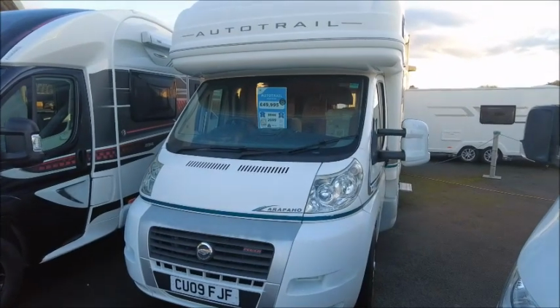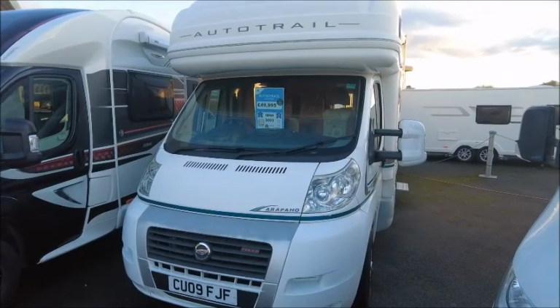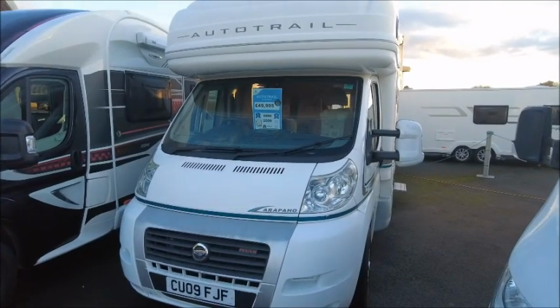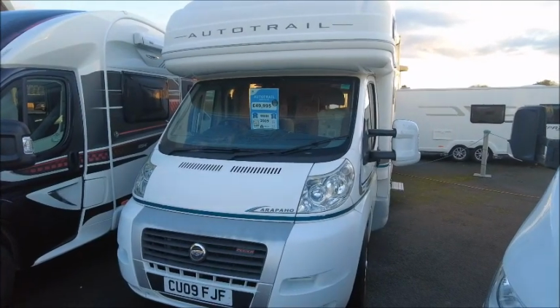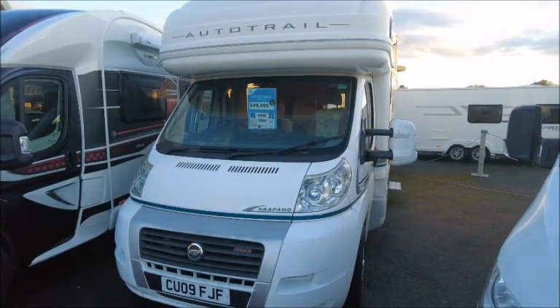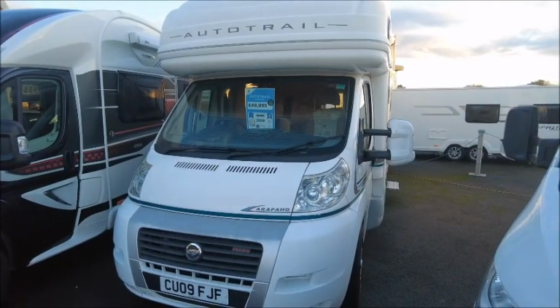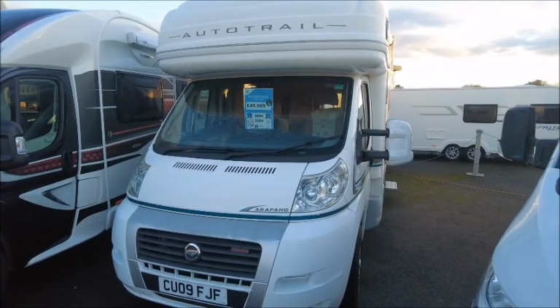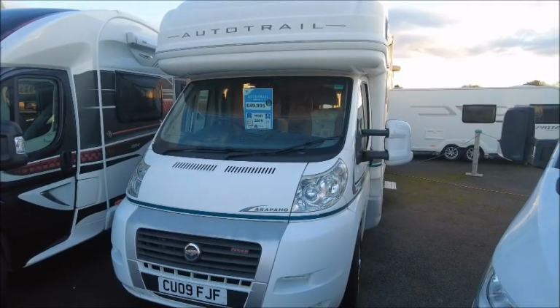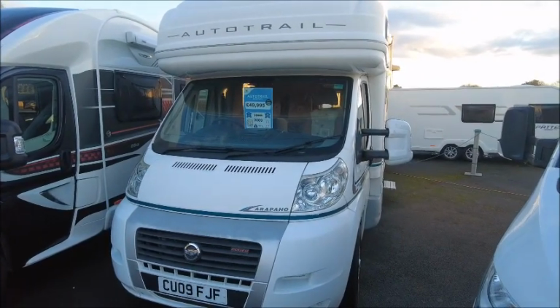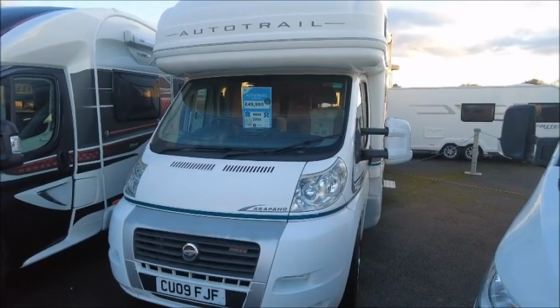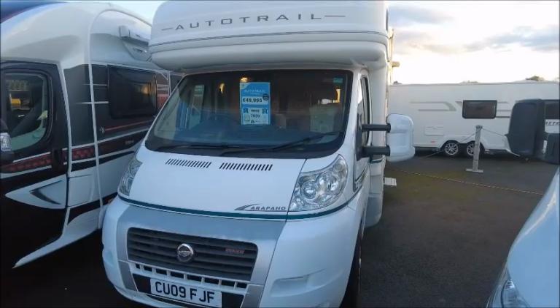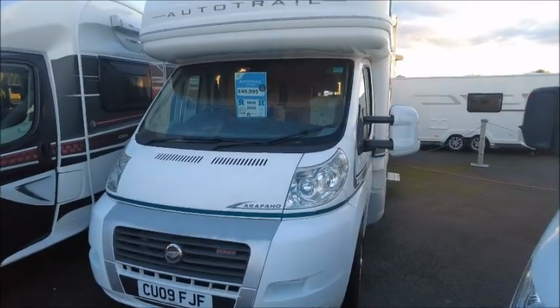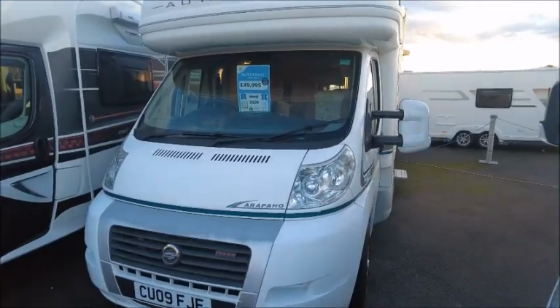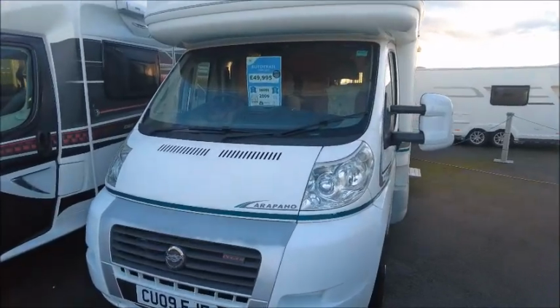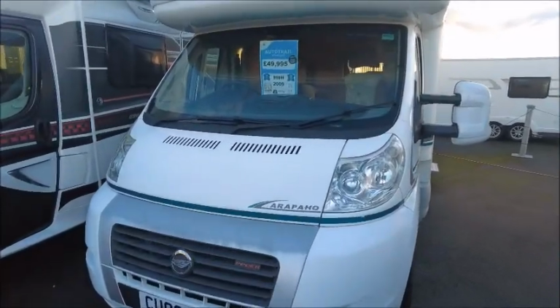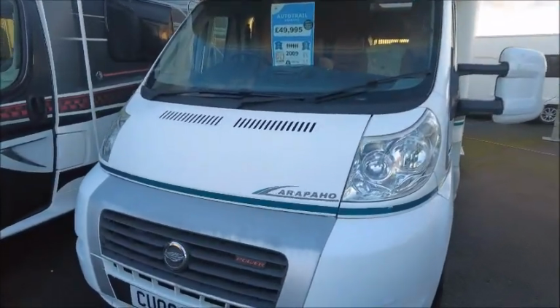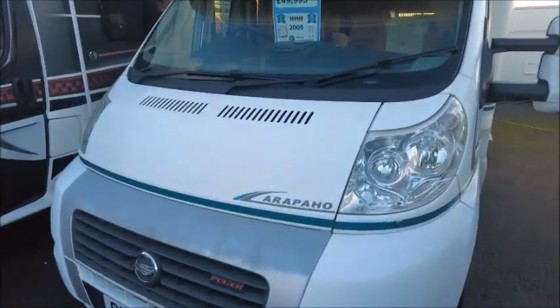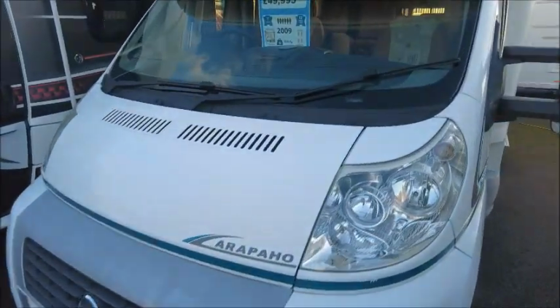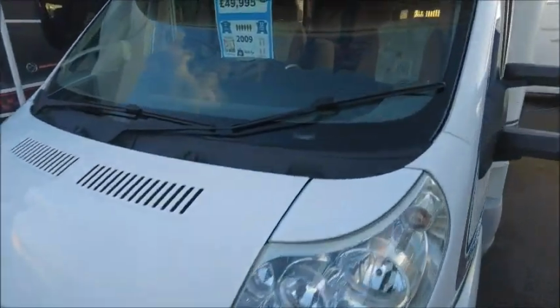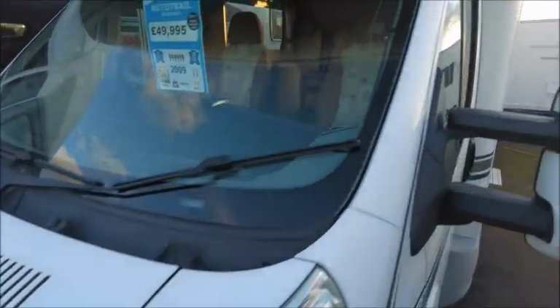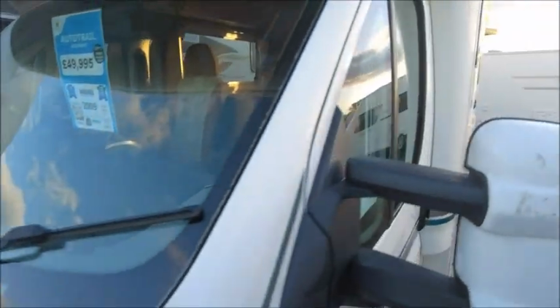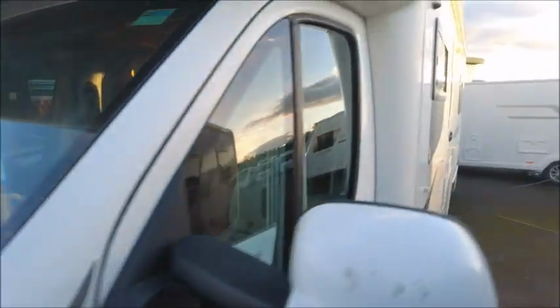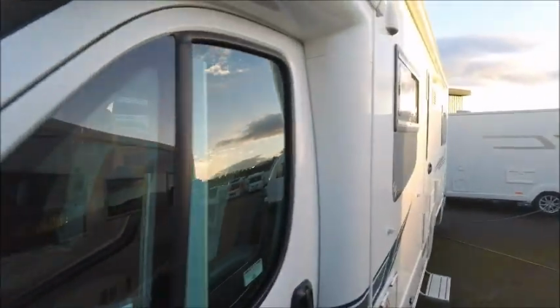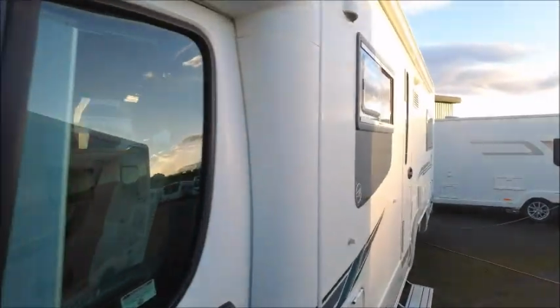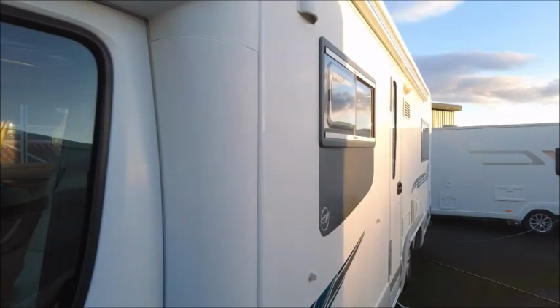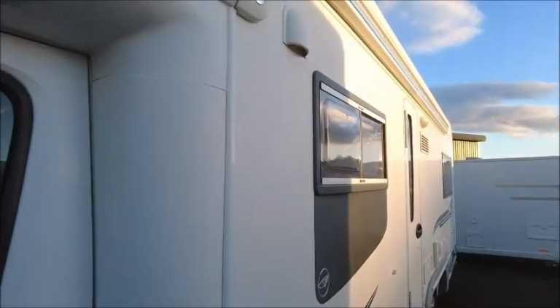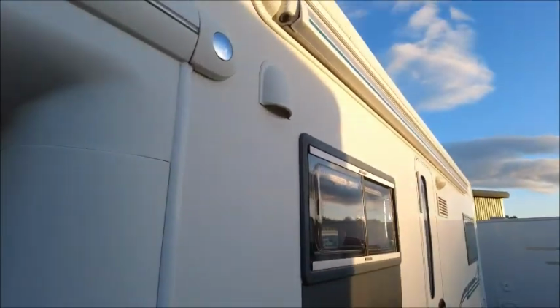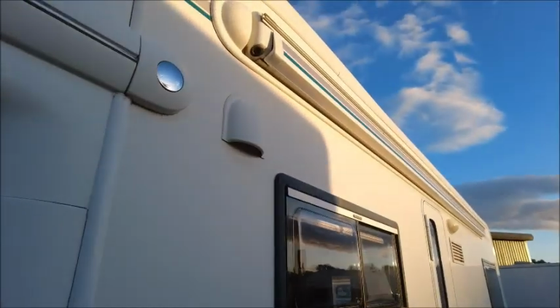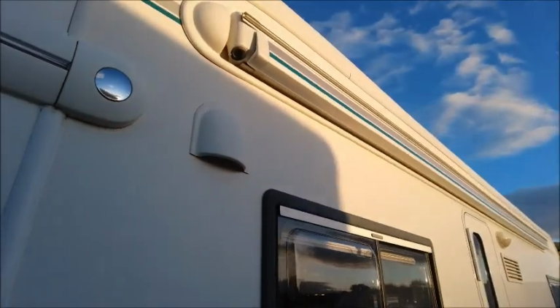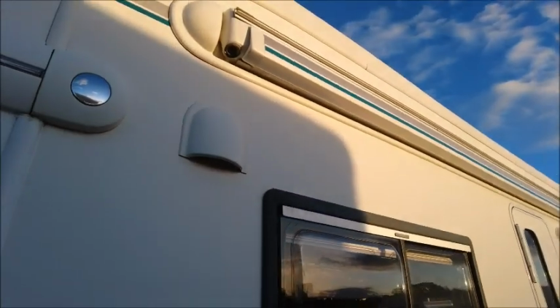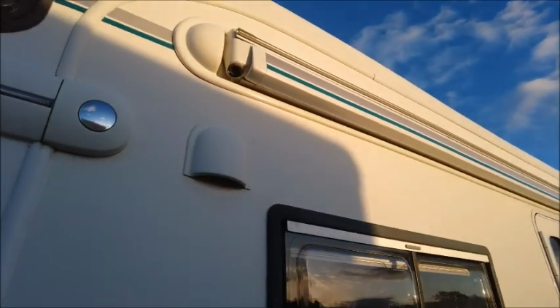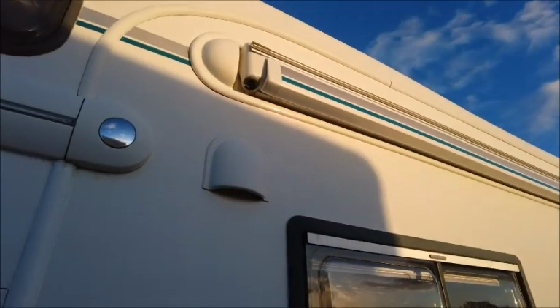Welcome back to Salah Pleasure. Here we have an AutoTrail Arapahoe motorhome that we're going to take a look at. This is one of our pre-loved models from 2009, but as we'll see inside, it's in excellent condition.